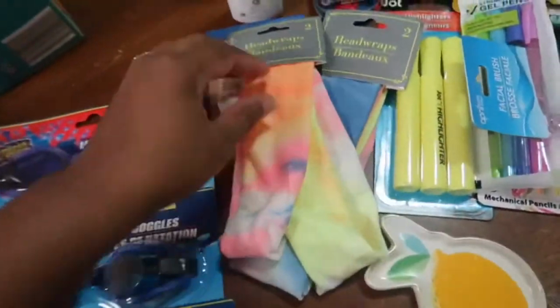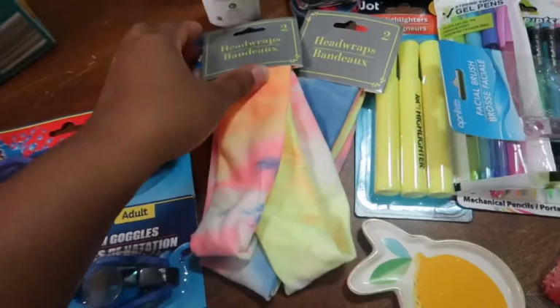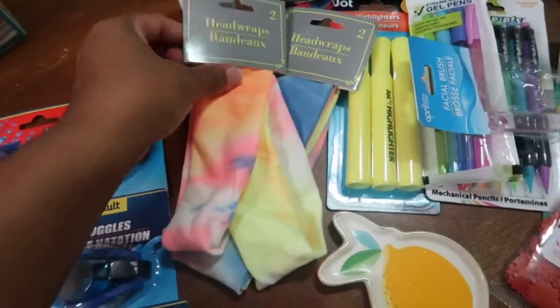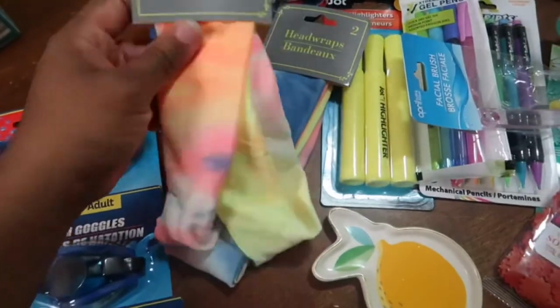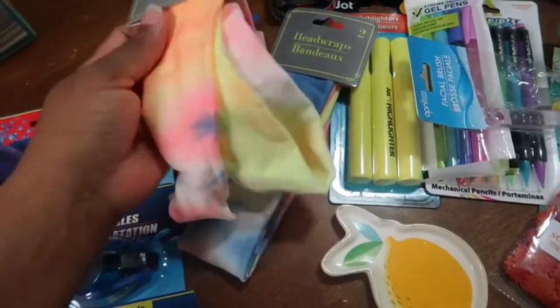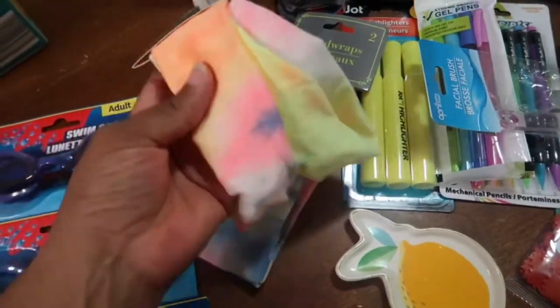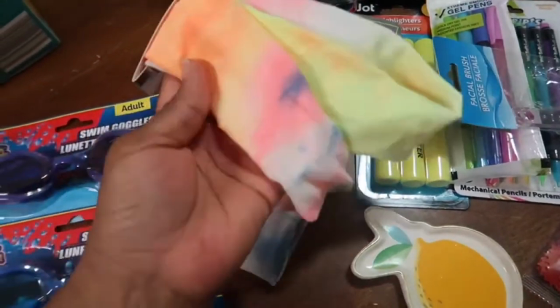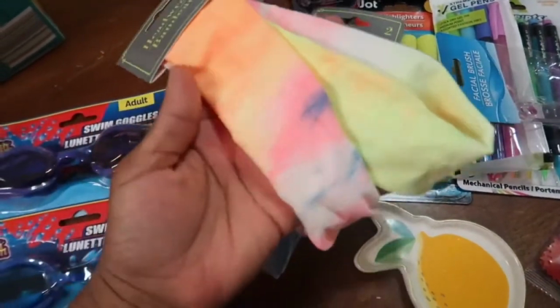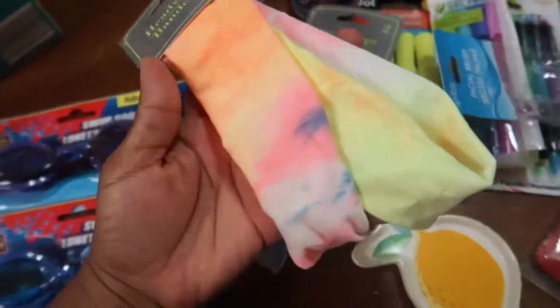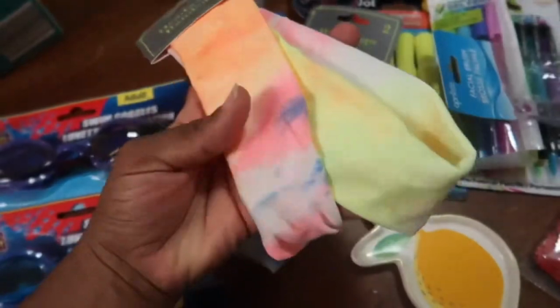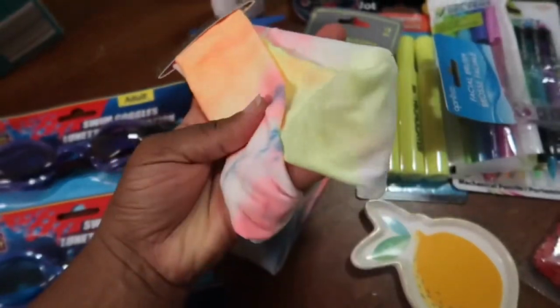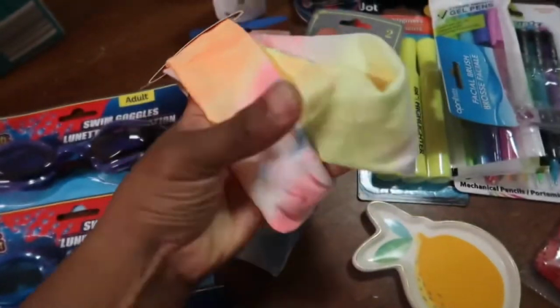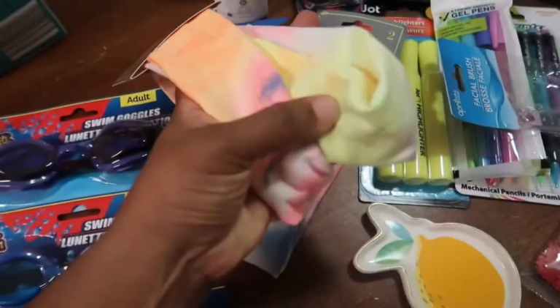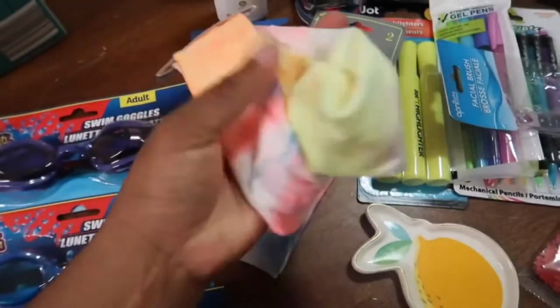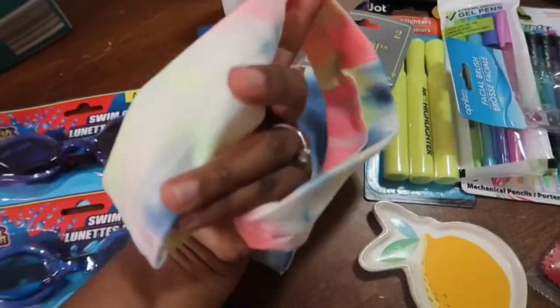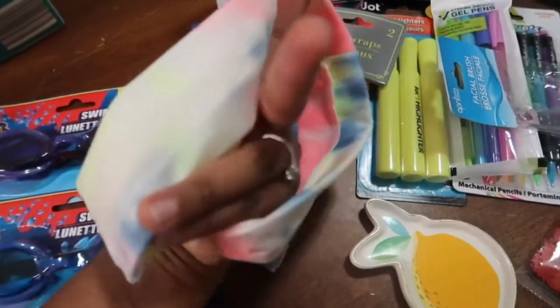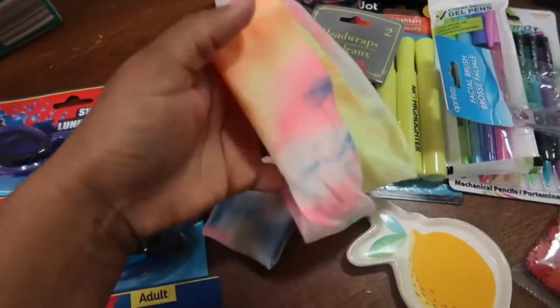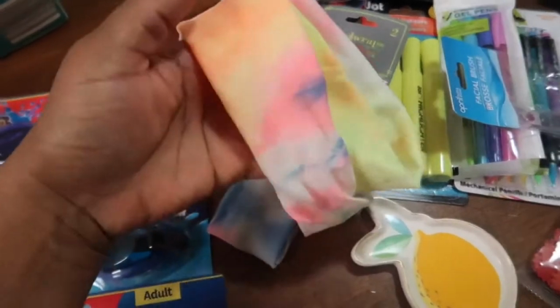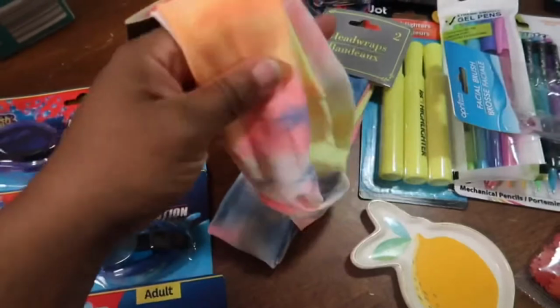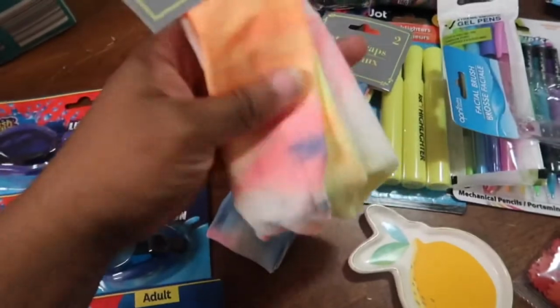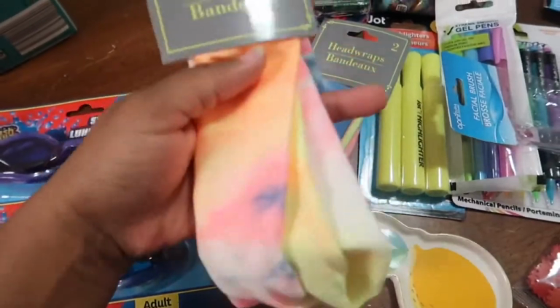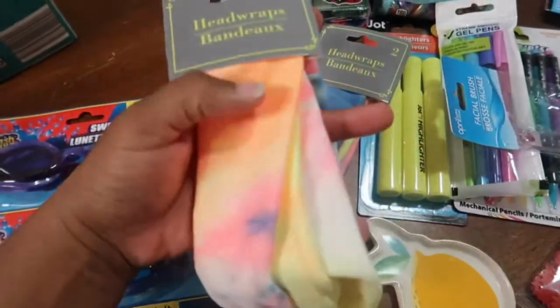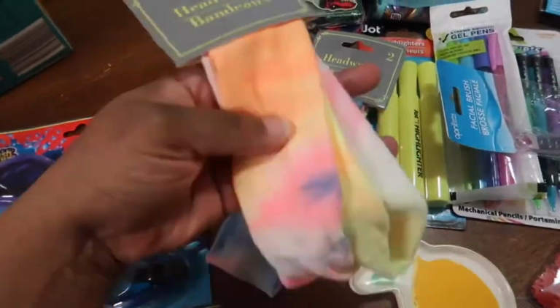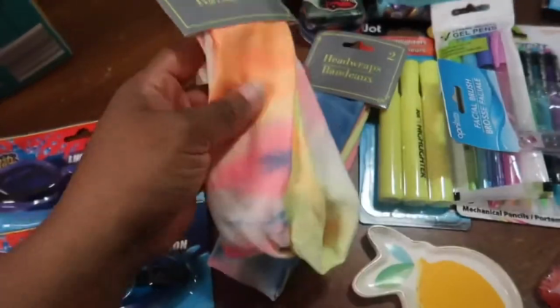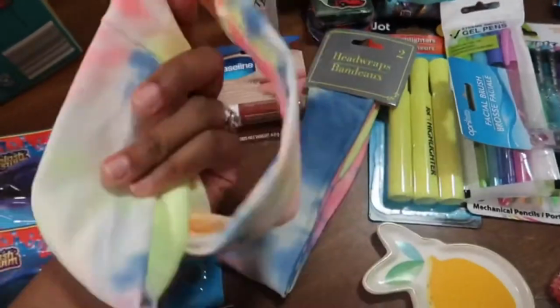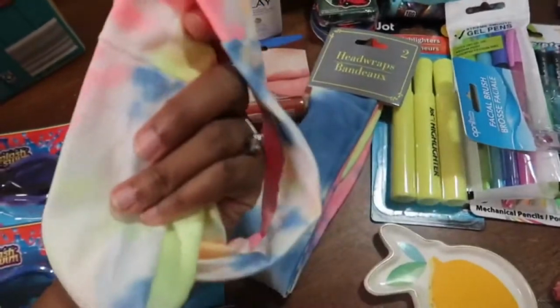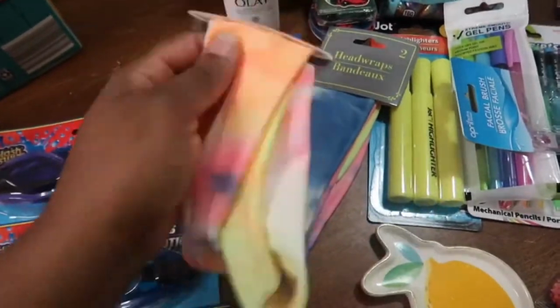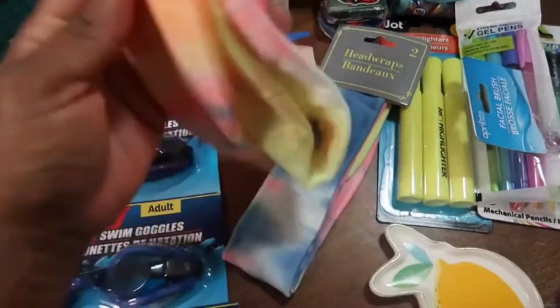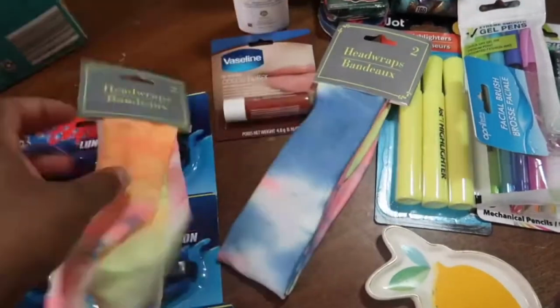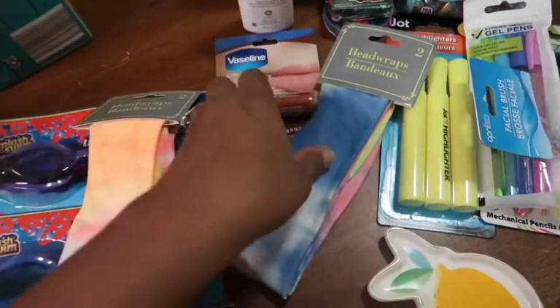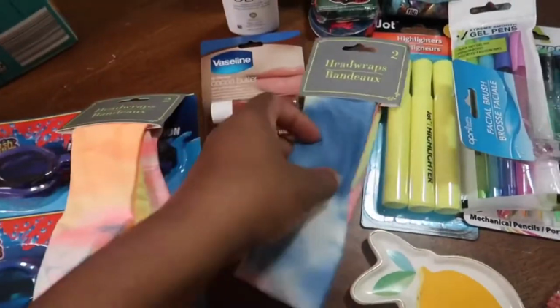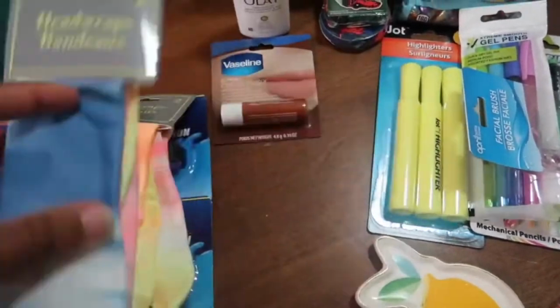I also got these head wraps. These are super cute, right? I love the colors. I love this yellow one especially. It's tie-dye, I think. Really cute.